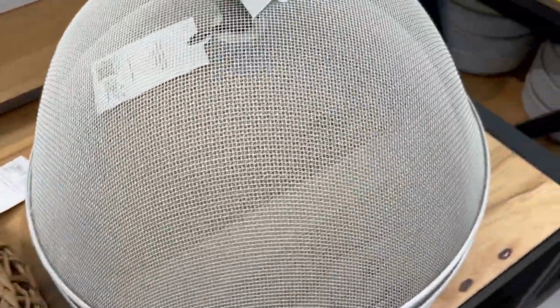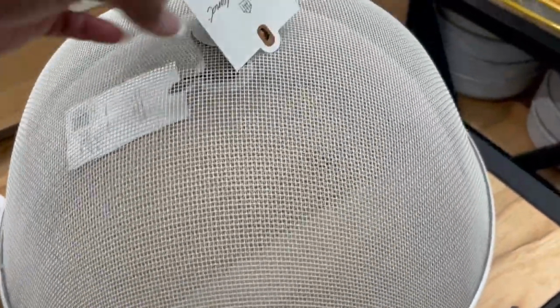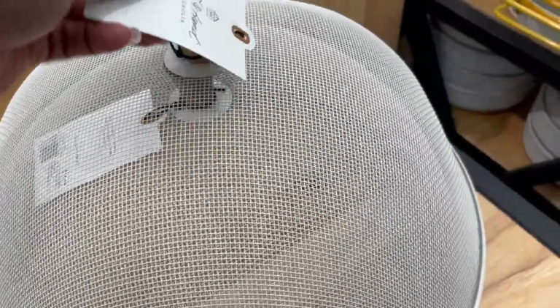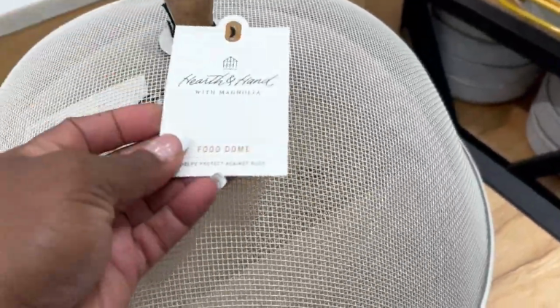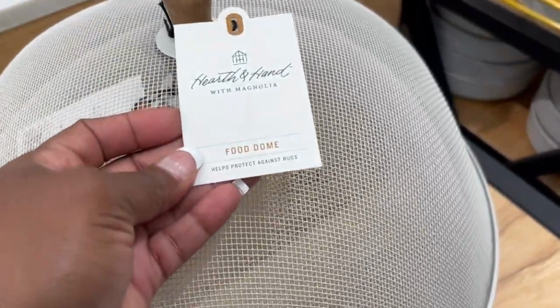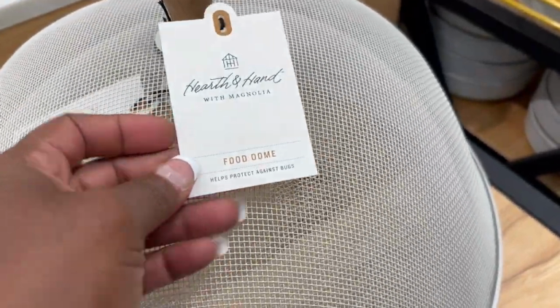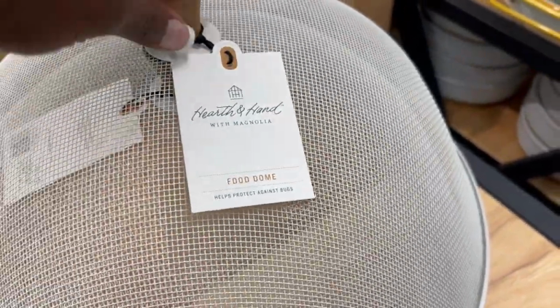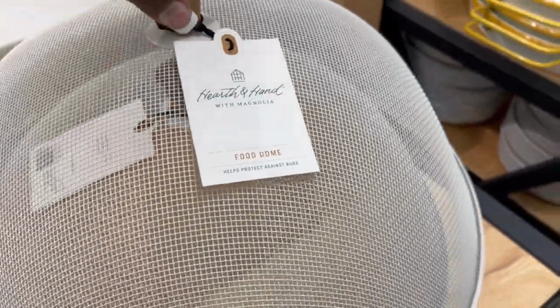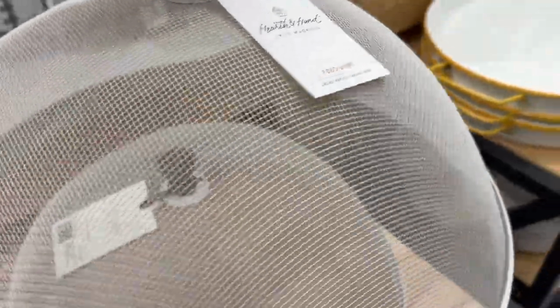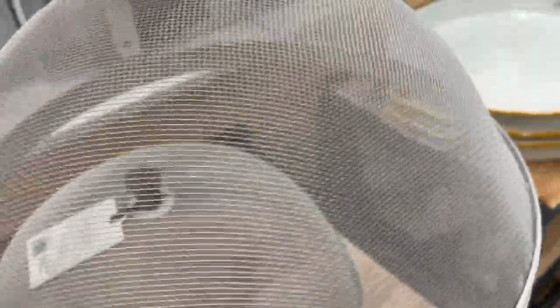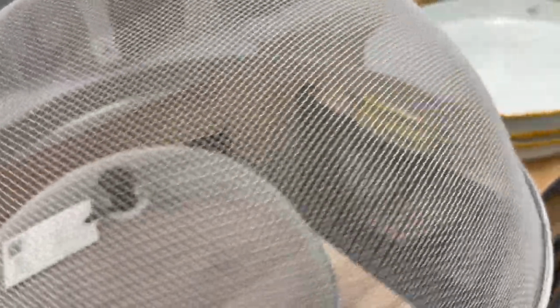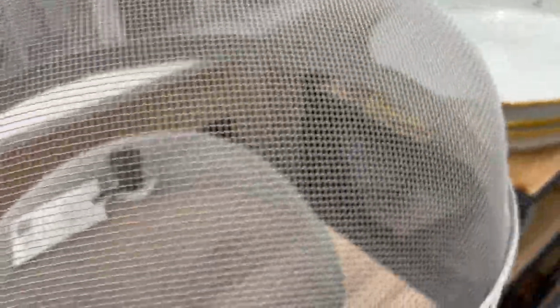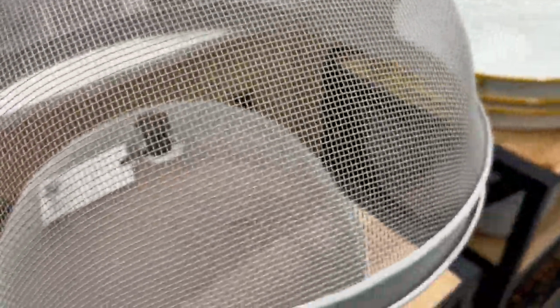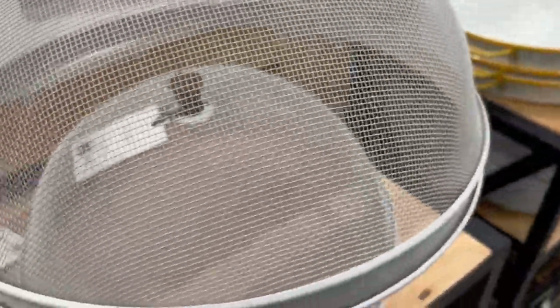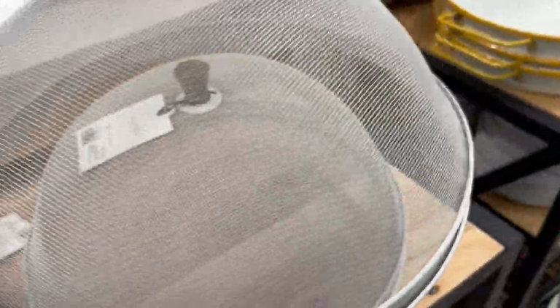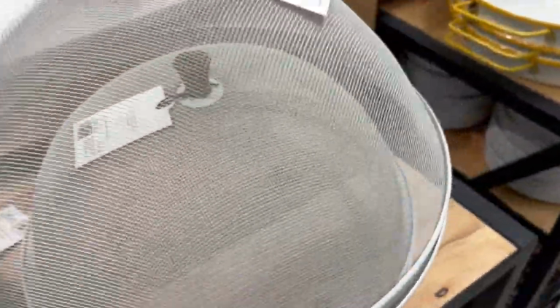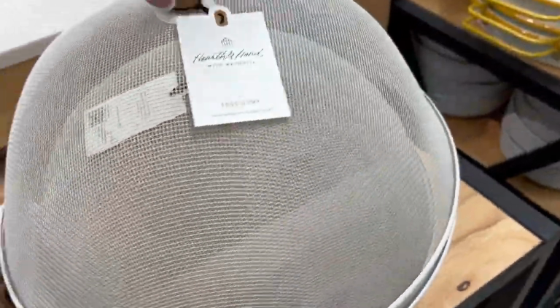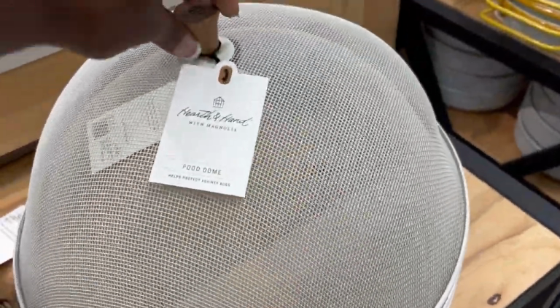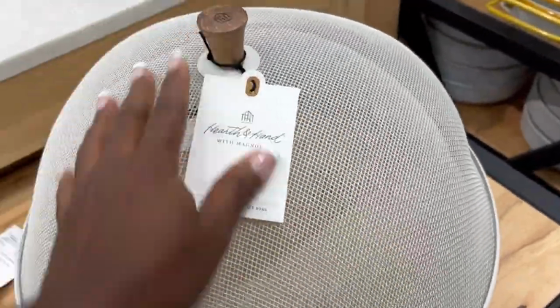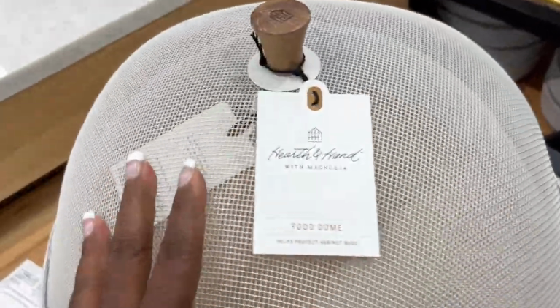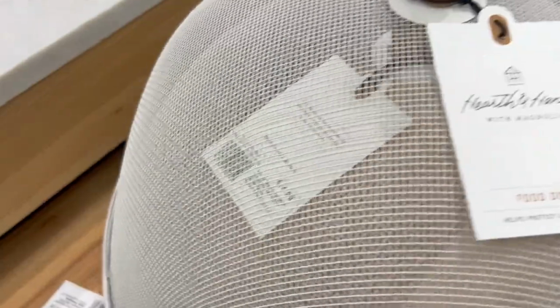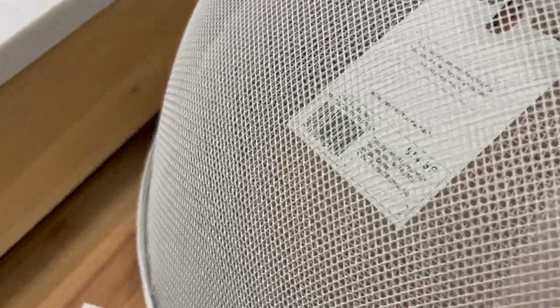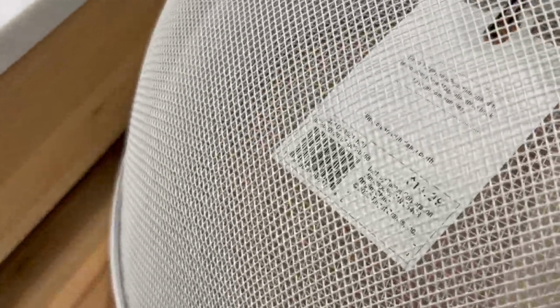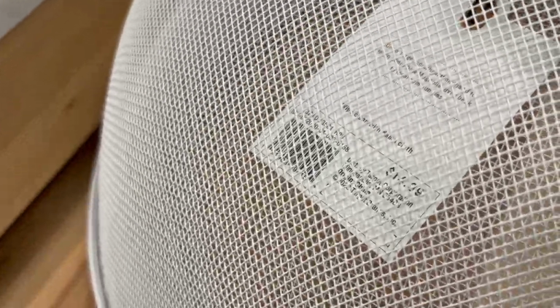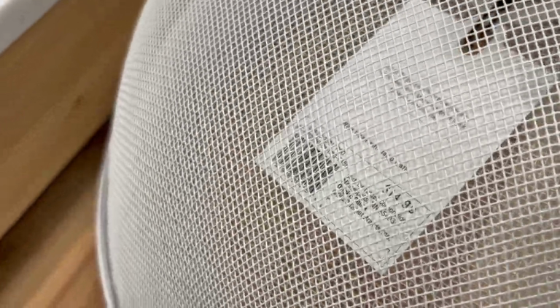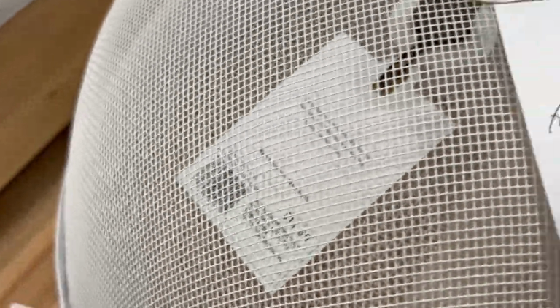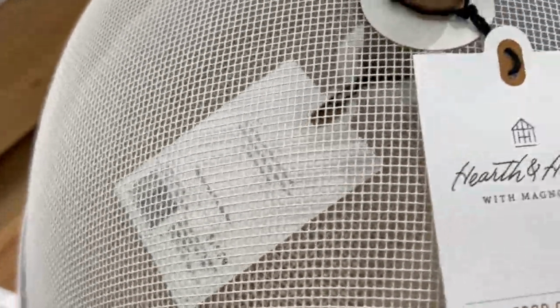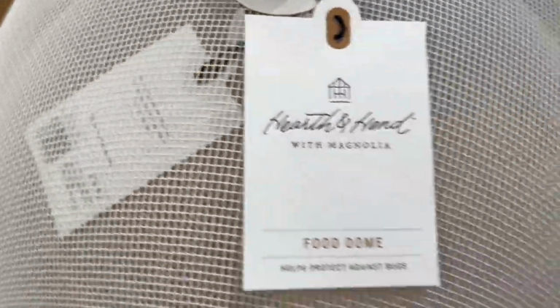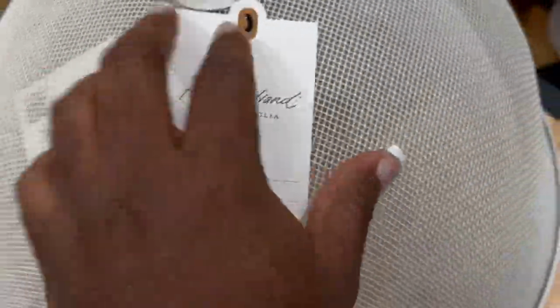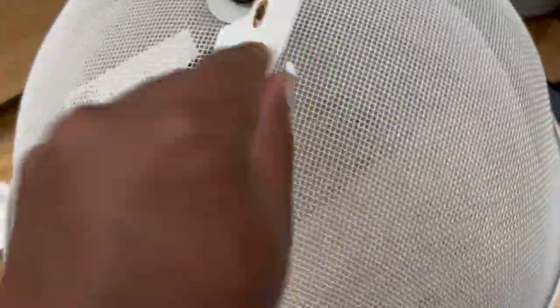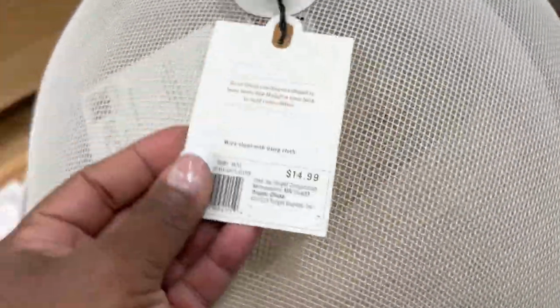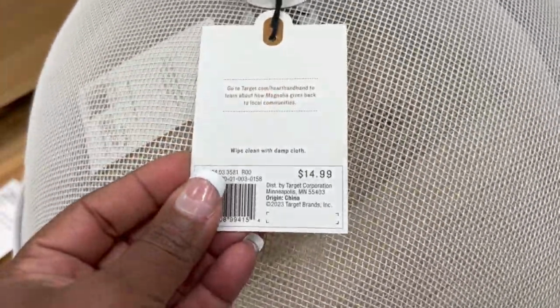They brought back their food cover domes again this summer for your outdoor parties. If you're serving anything on a platter you can just cover it with the food cover dome, which is nice — it keeps the bugs away and it's only $15.